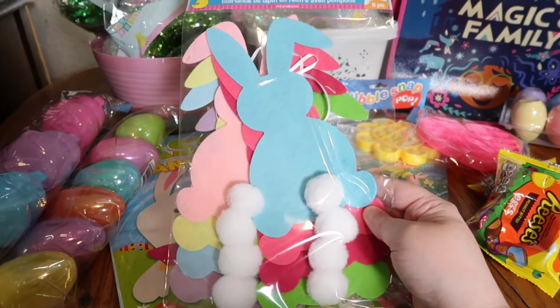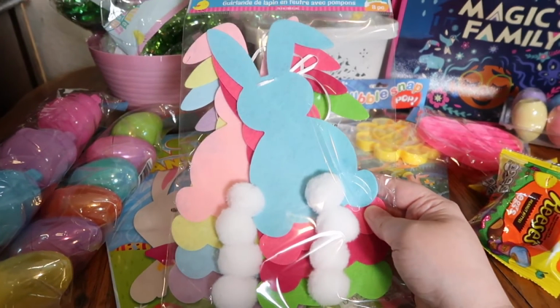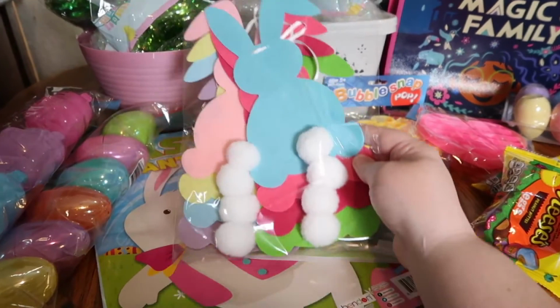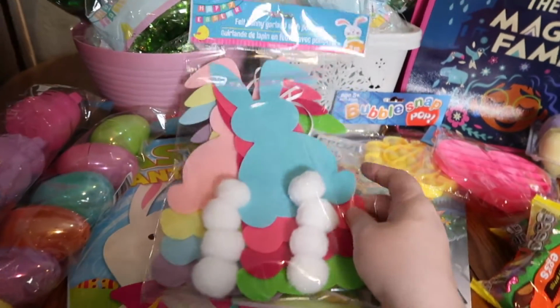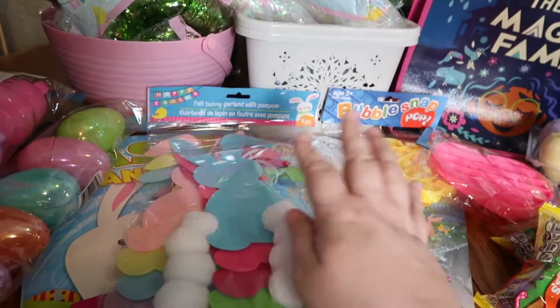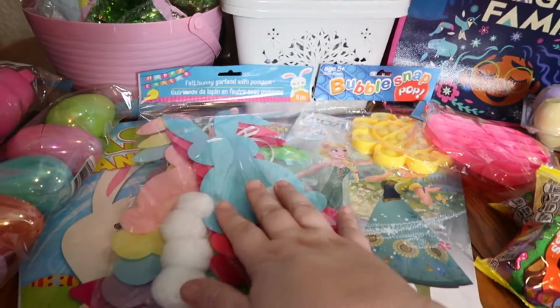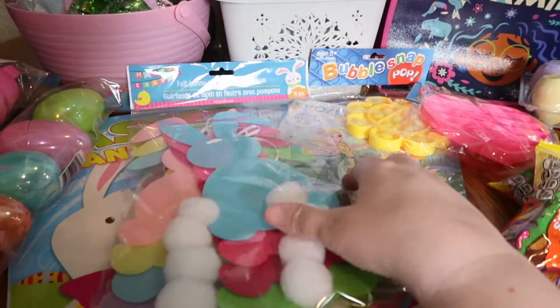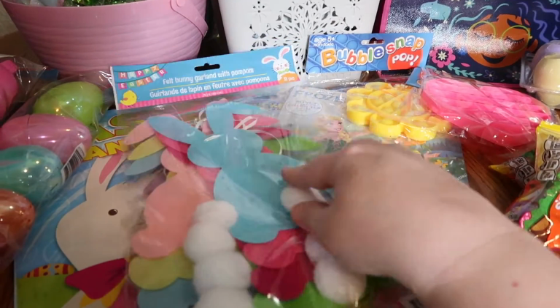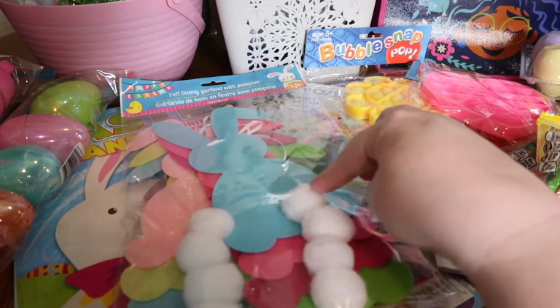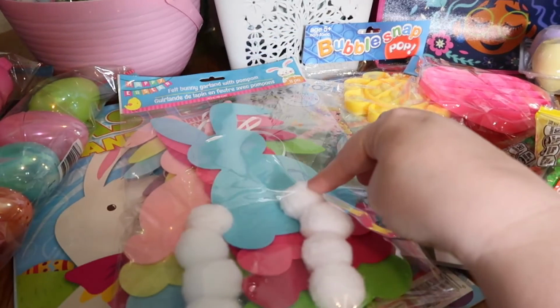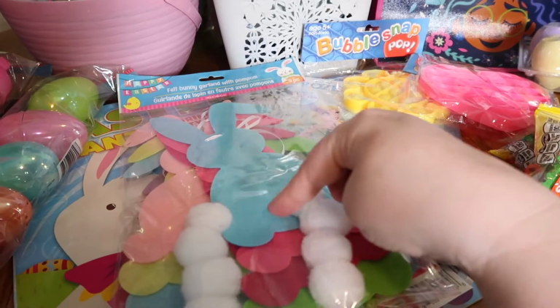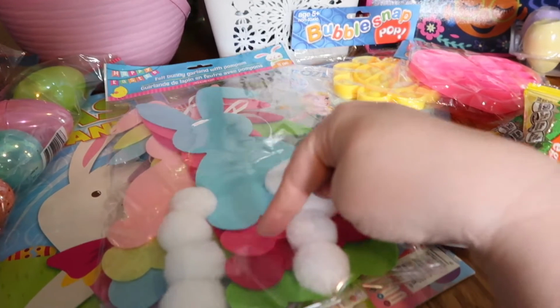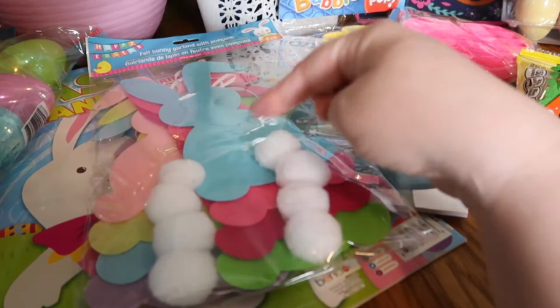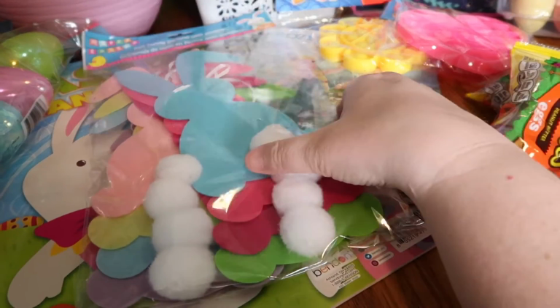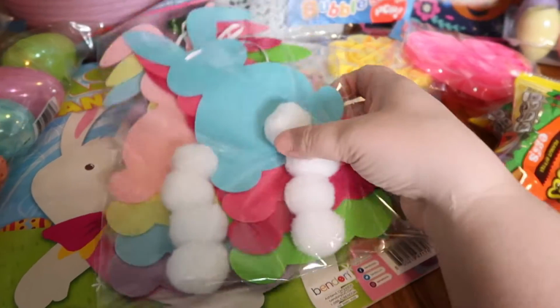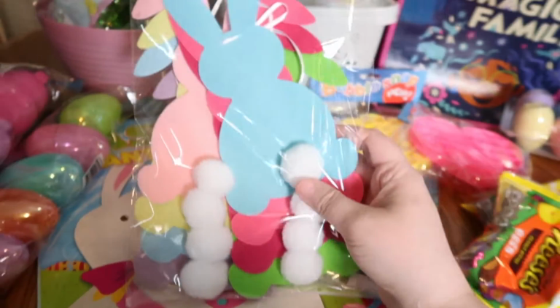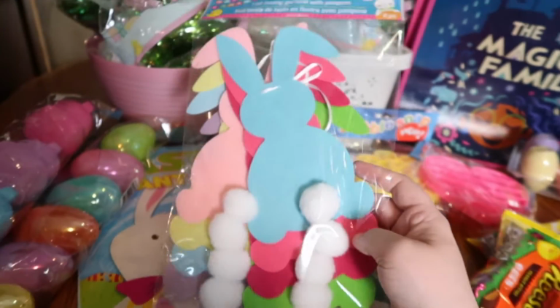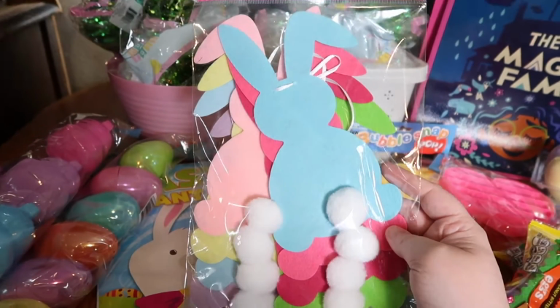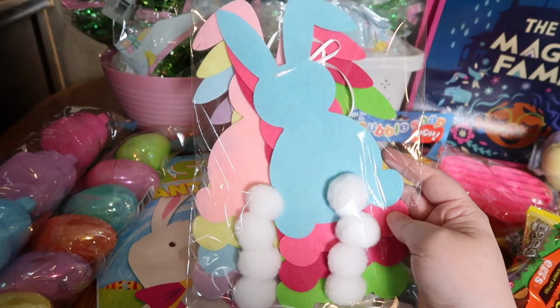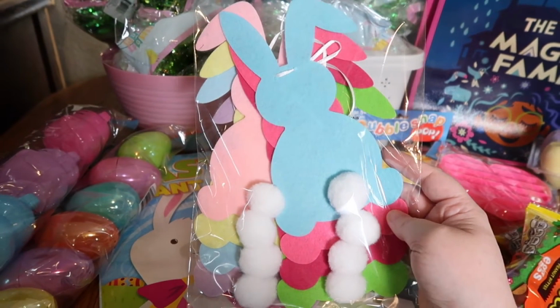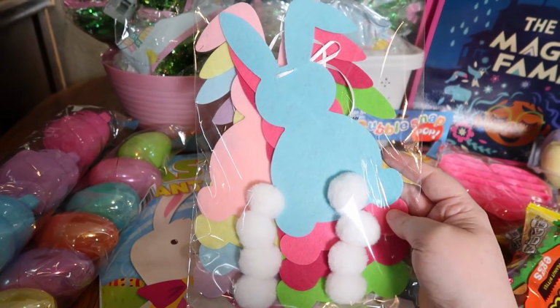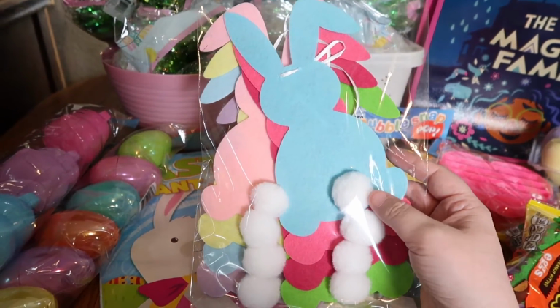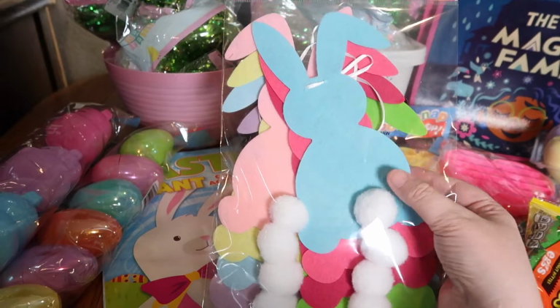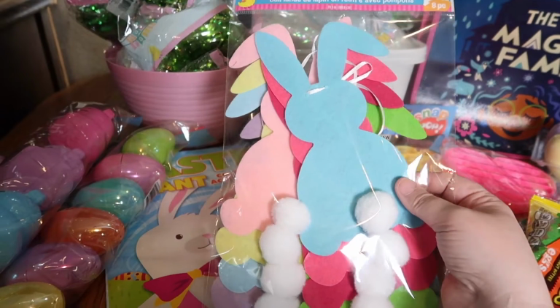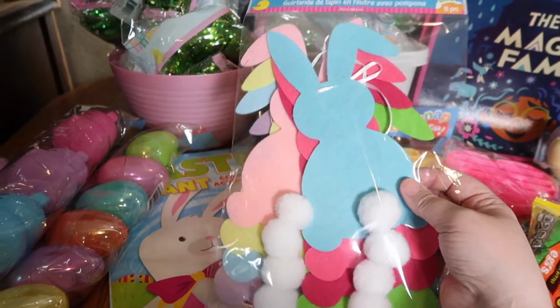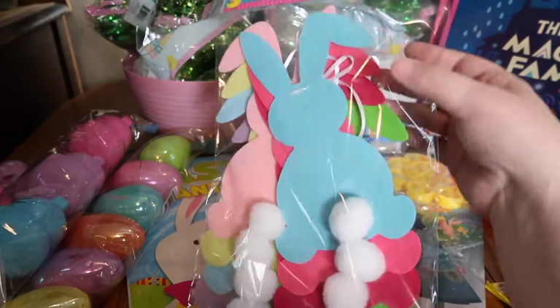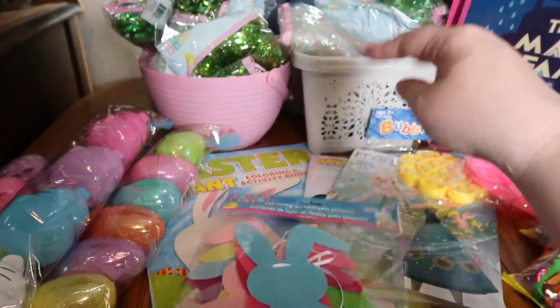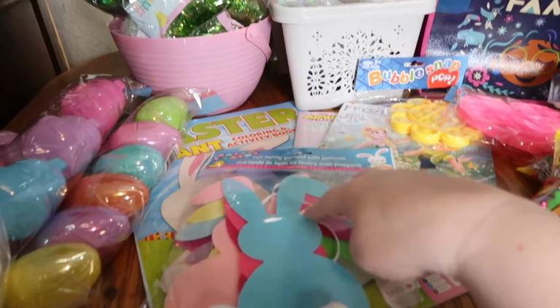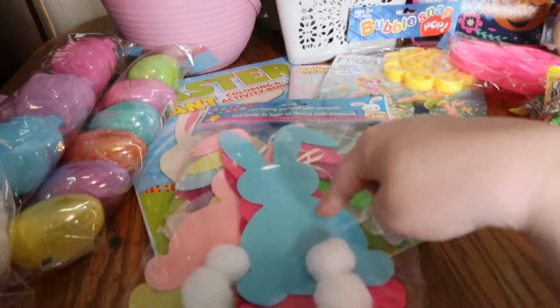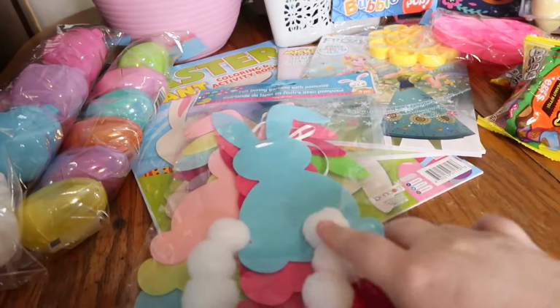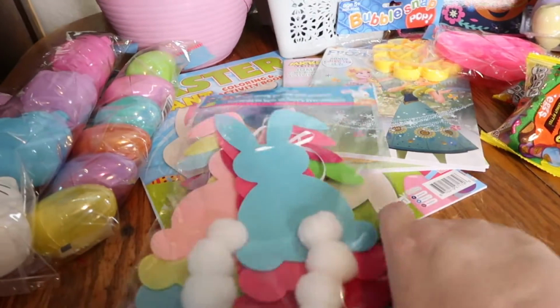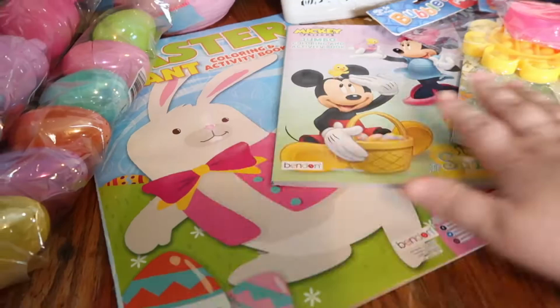I was thinking that because this banner is so large, I could use three or four of these bunnies as tags for the Easter baskets — they're just the bunny with the cottontail.